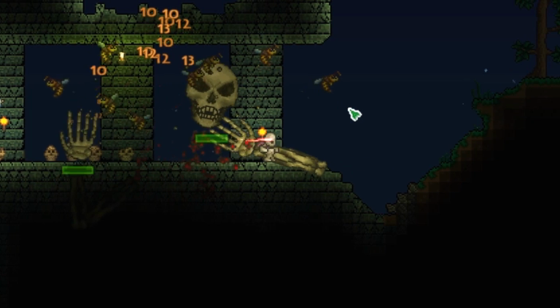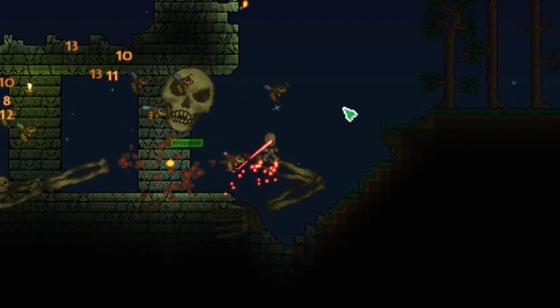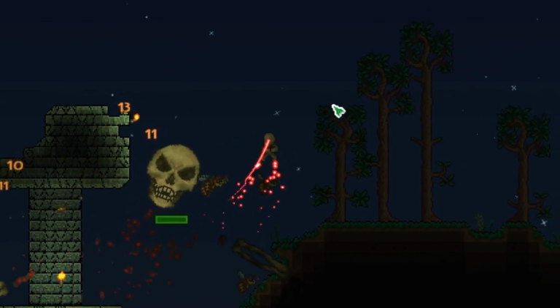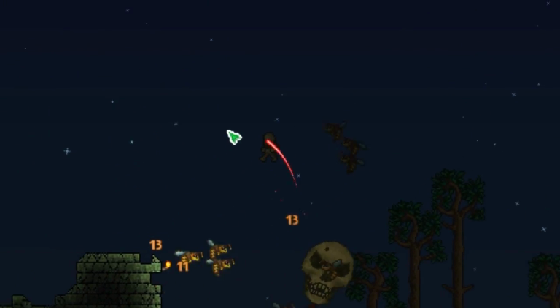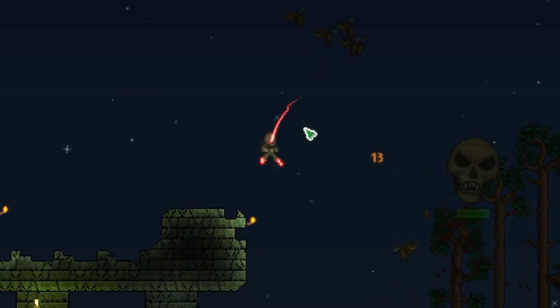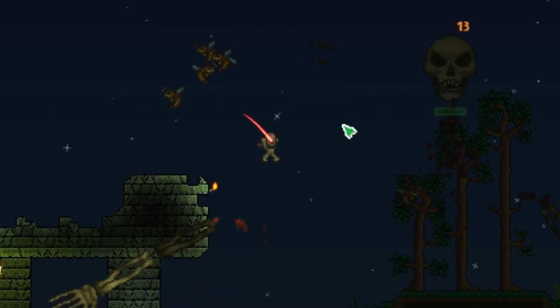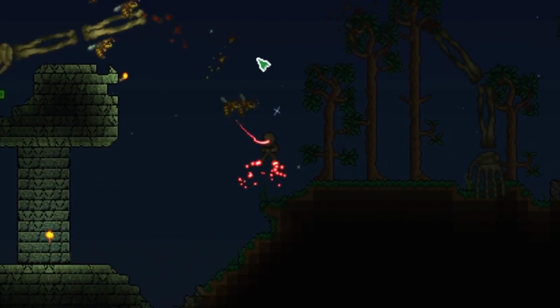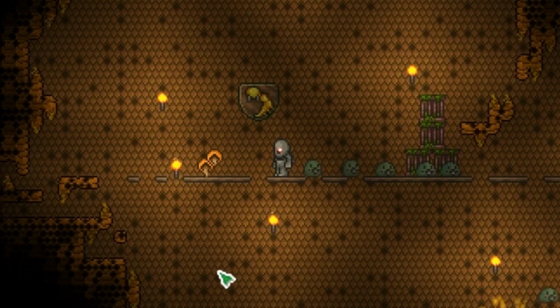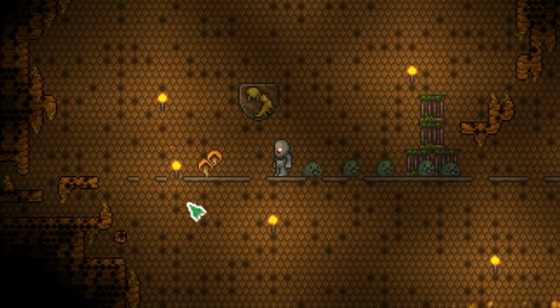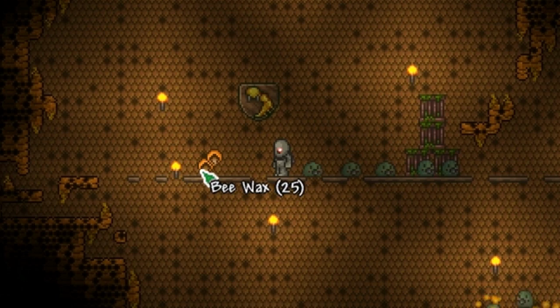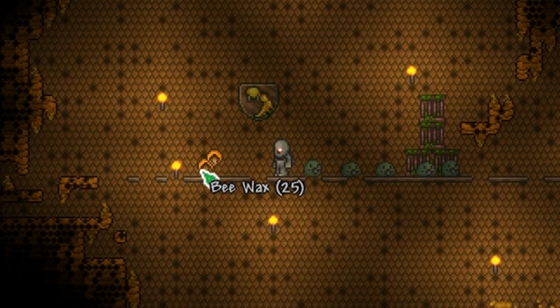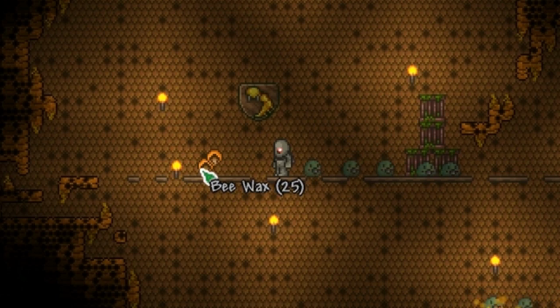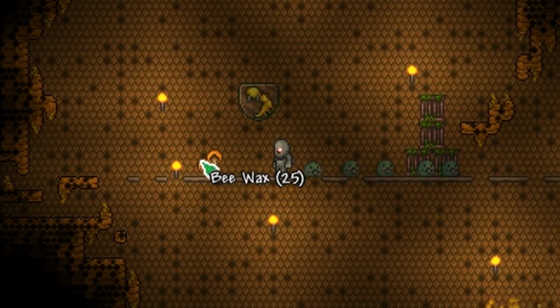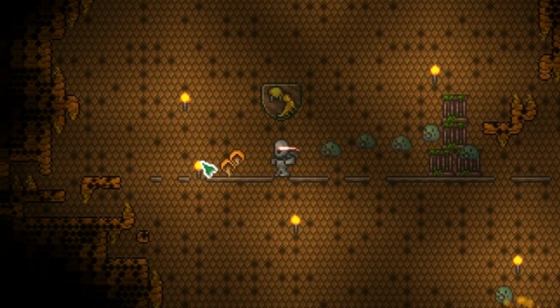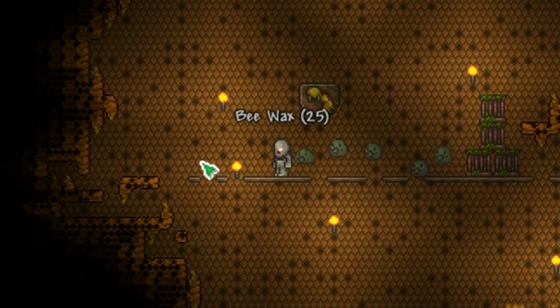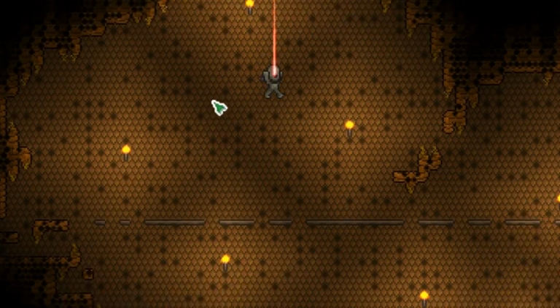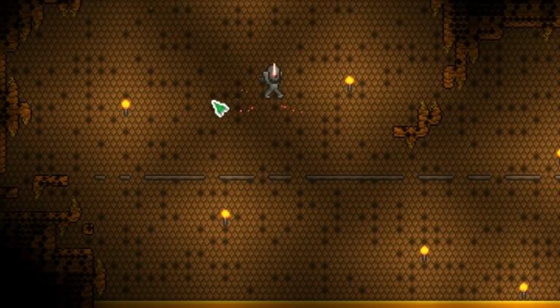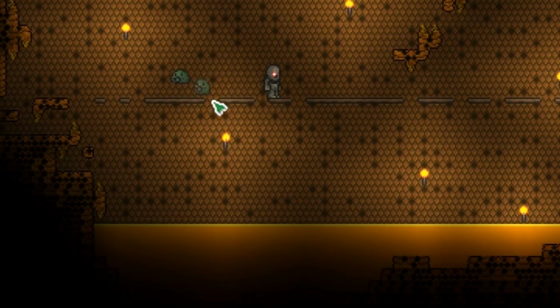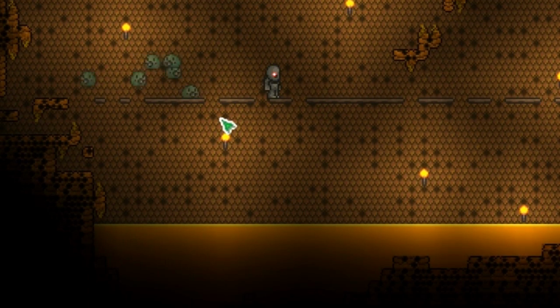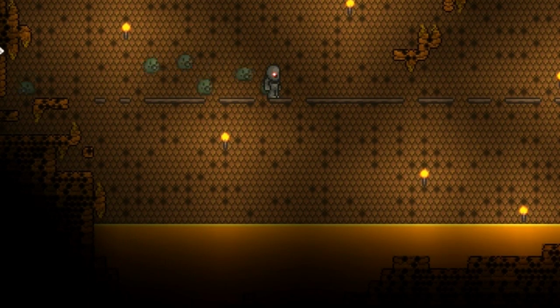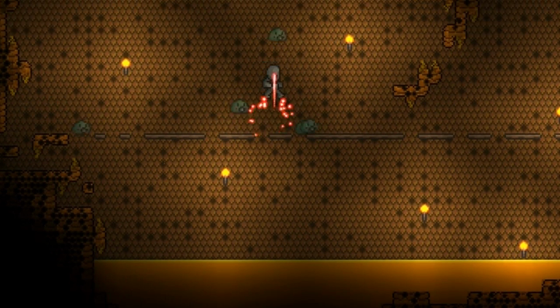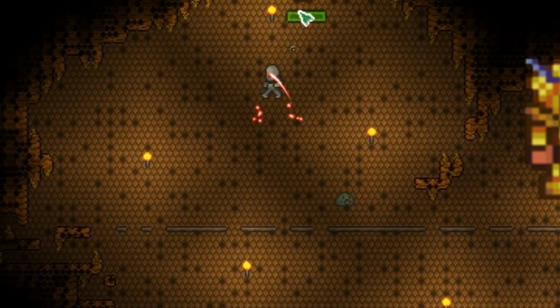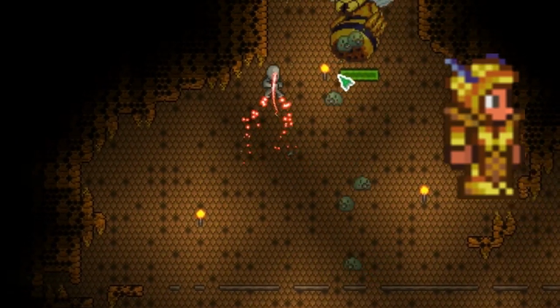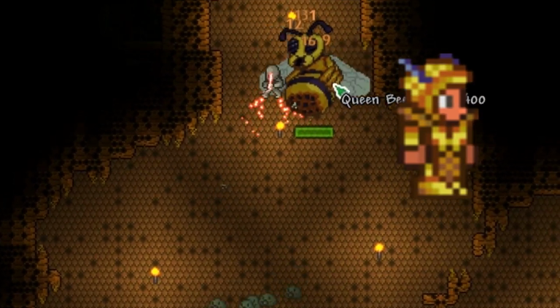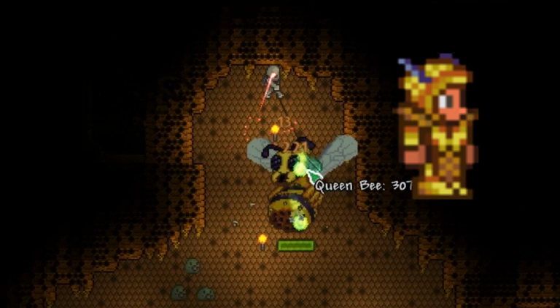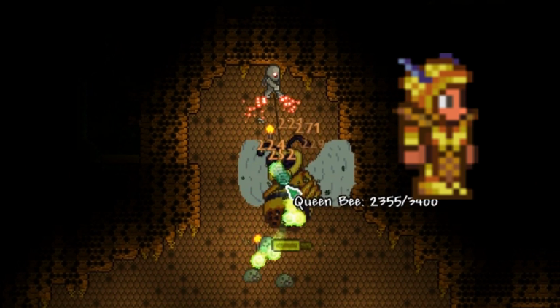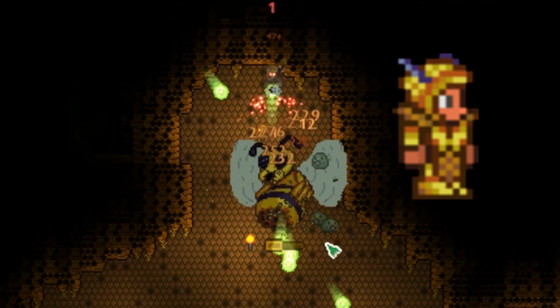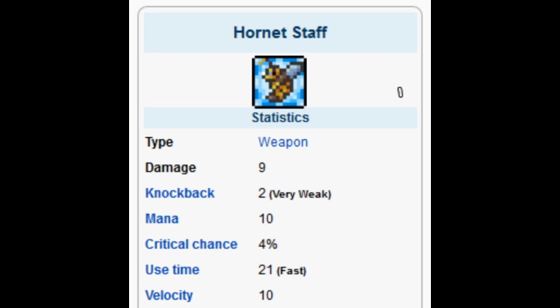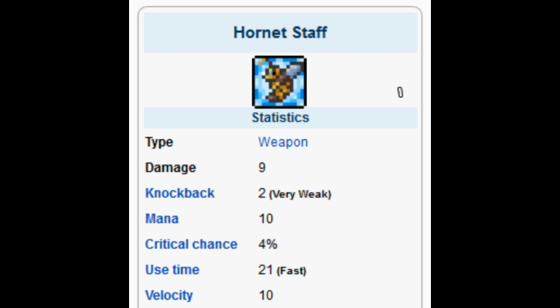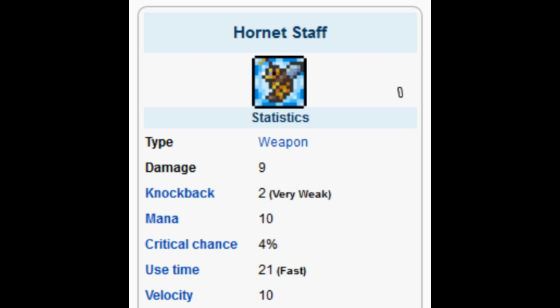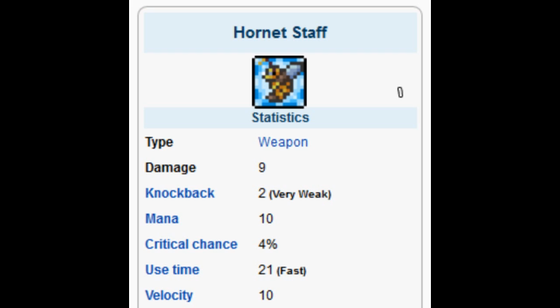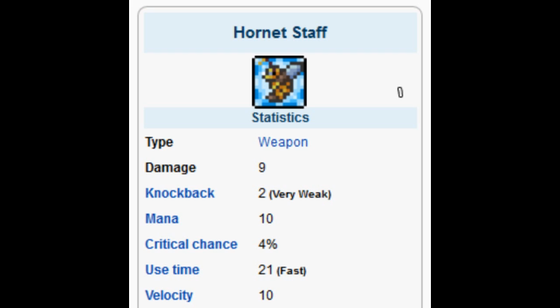Next up is the hornet staff. The hornet staff is made from bee wax, which is obtained from killing the queen bee in the underground jungle. This is usually the starting place for summoners because bee wax also makes the bee armor, which is the first summoner armor set you can obtain. The base damage for the hornet staff is 9.